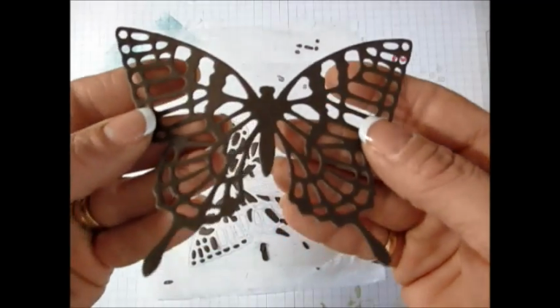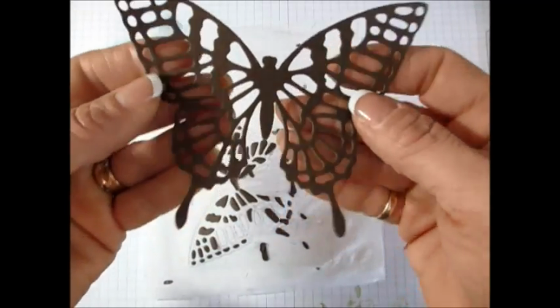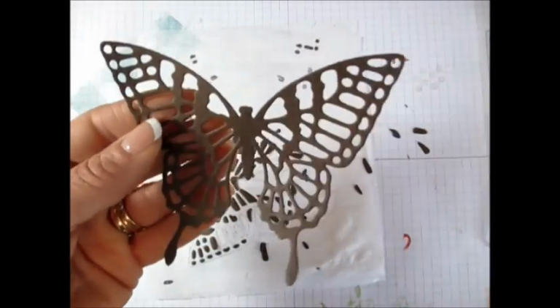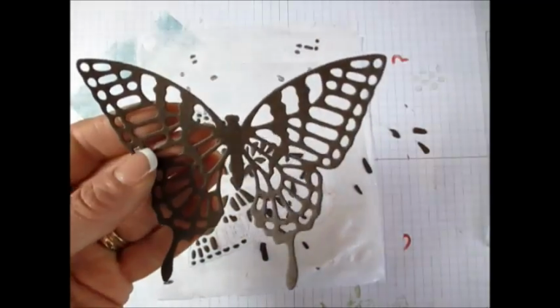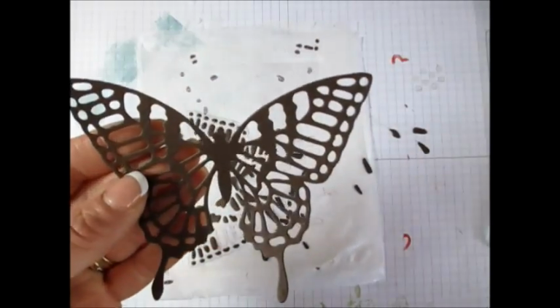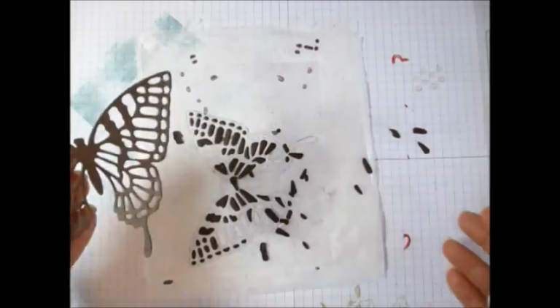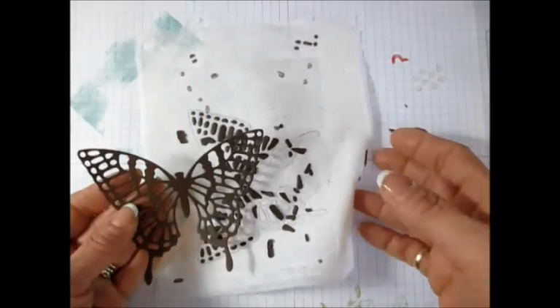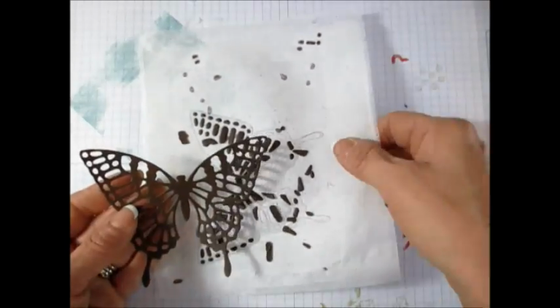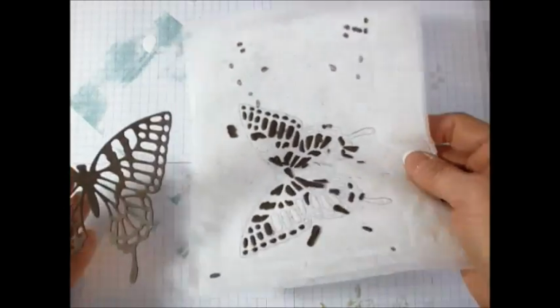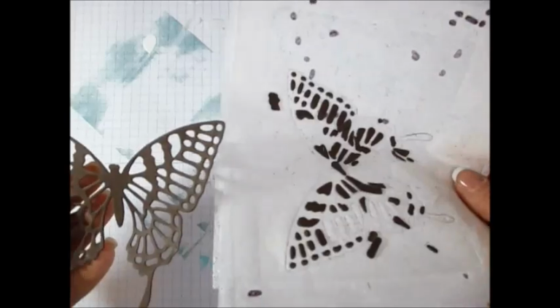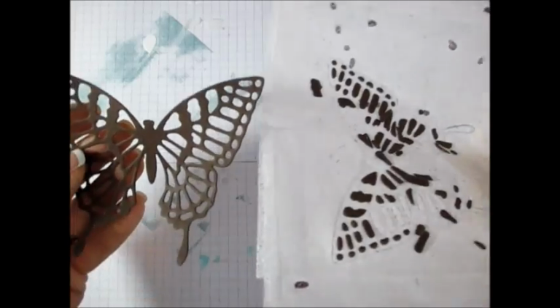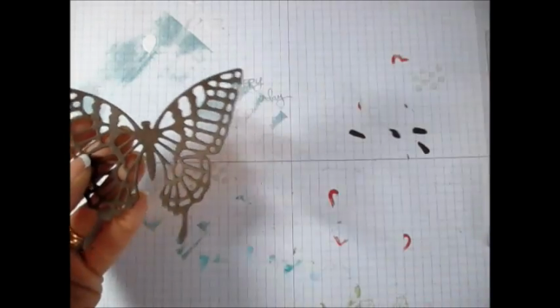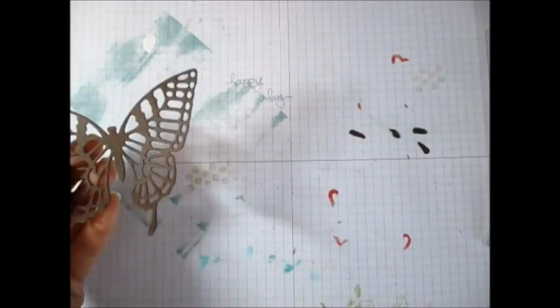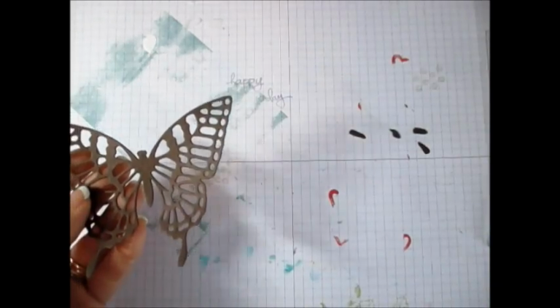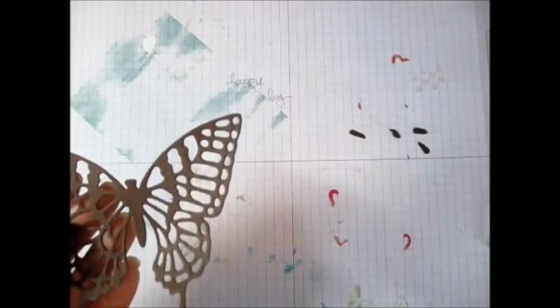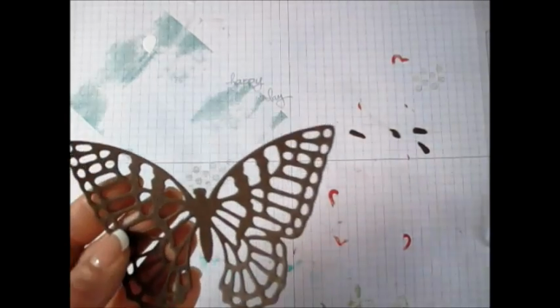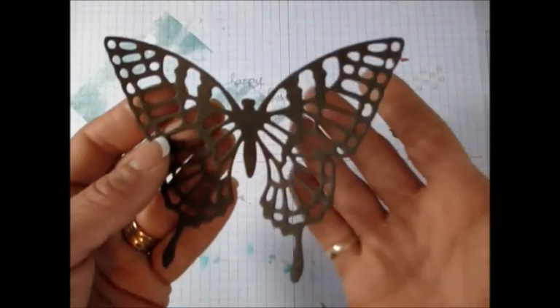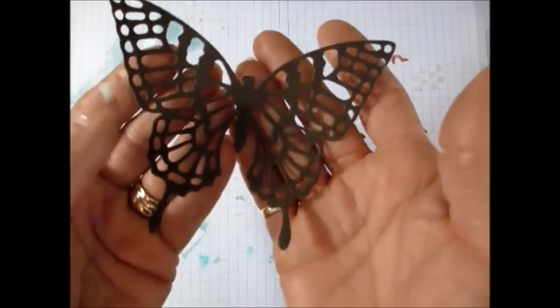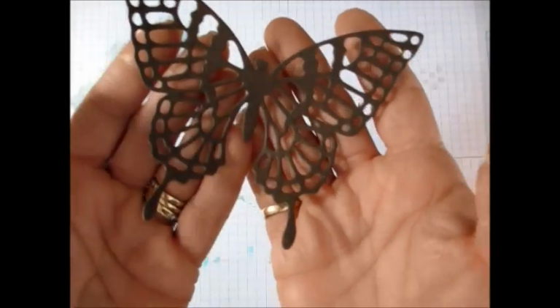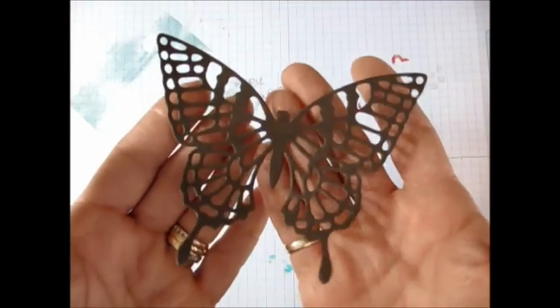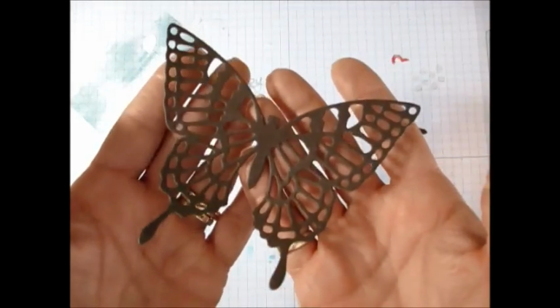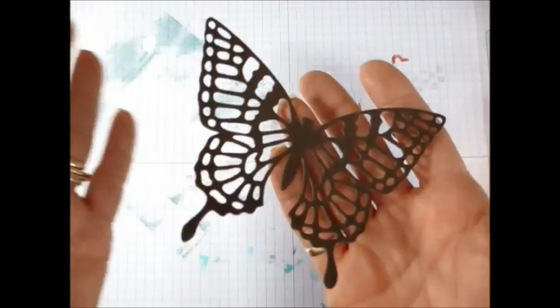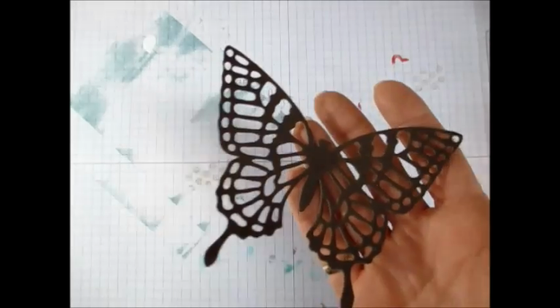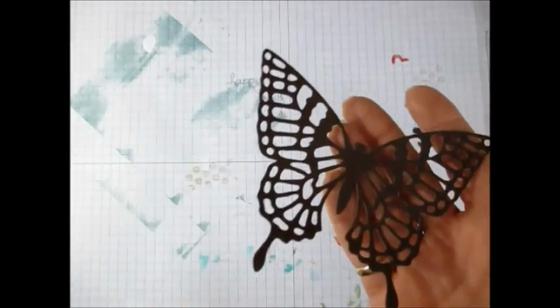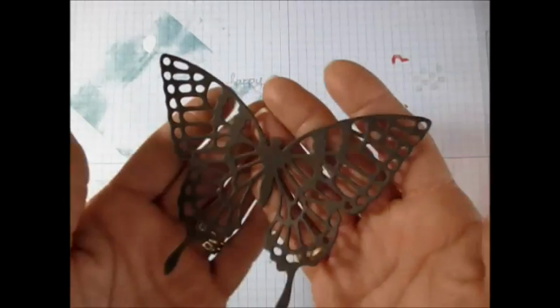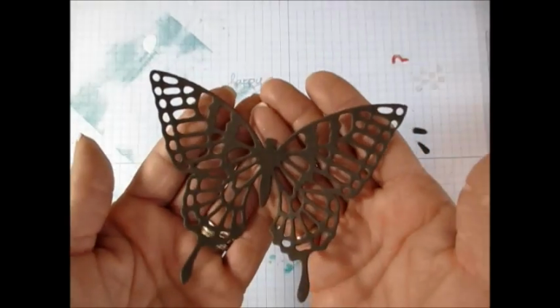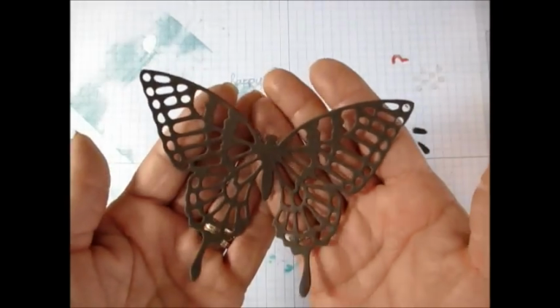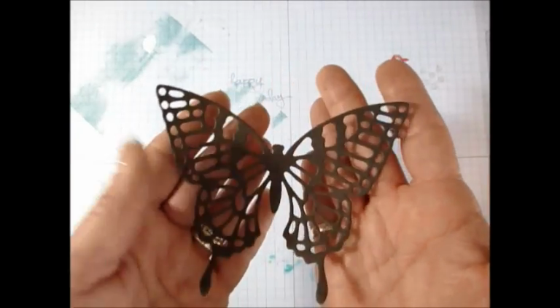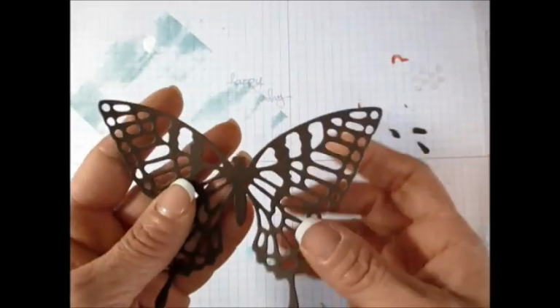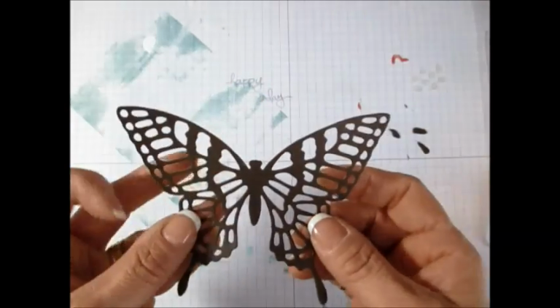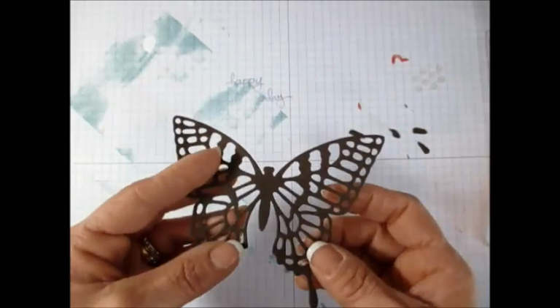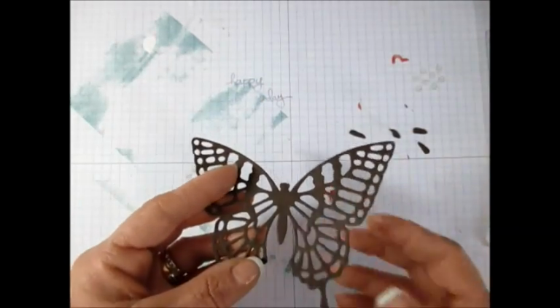Voilà! So no wax paper this time. I used three sheets of dryer sheet and they were not new — I've been doing a lot of butterflies and they work perfect.